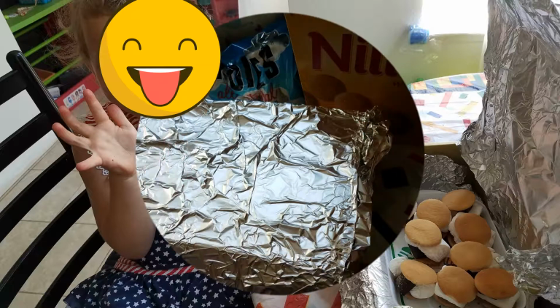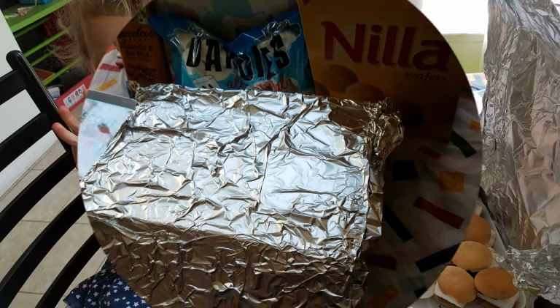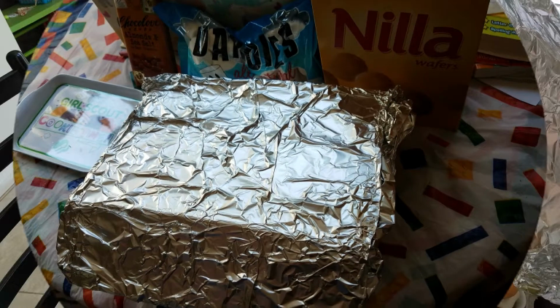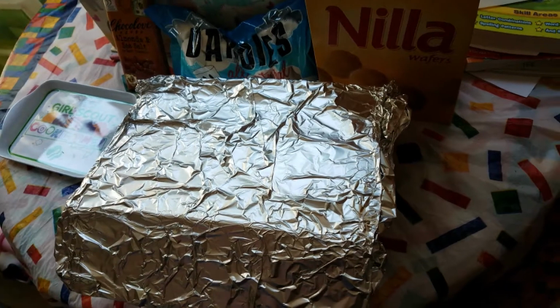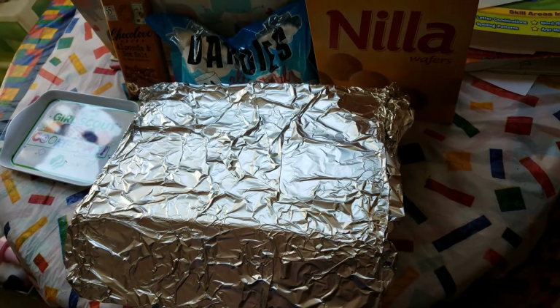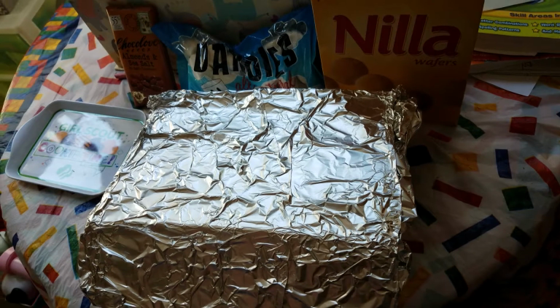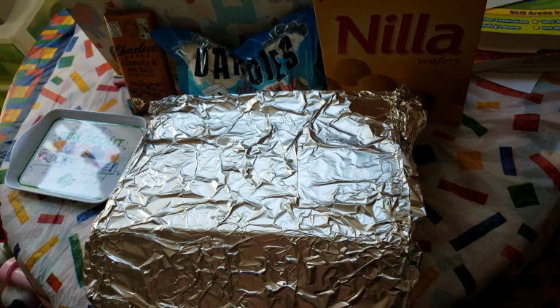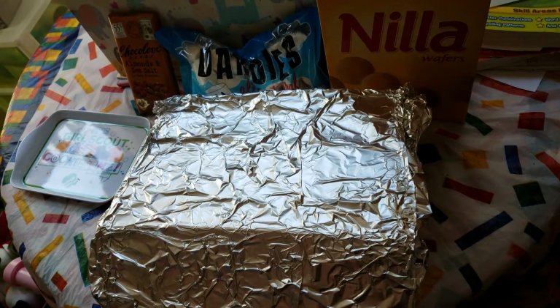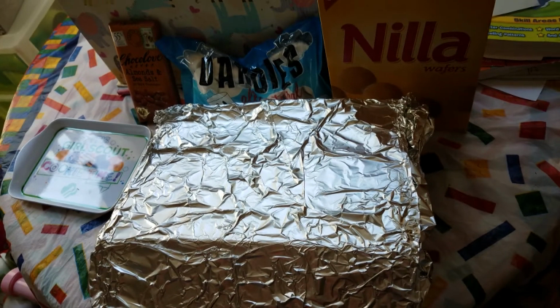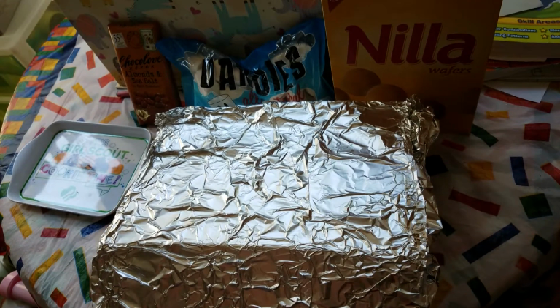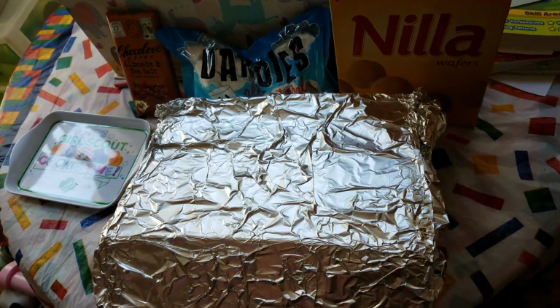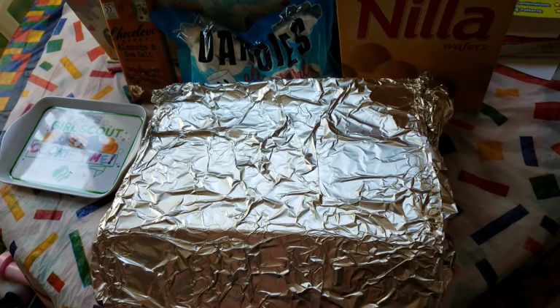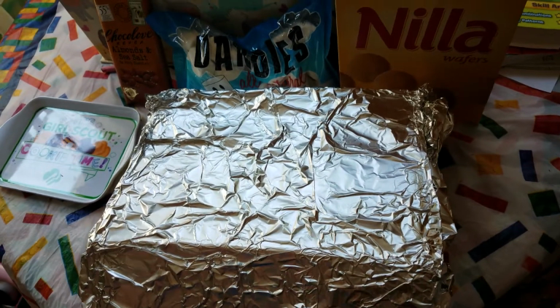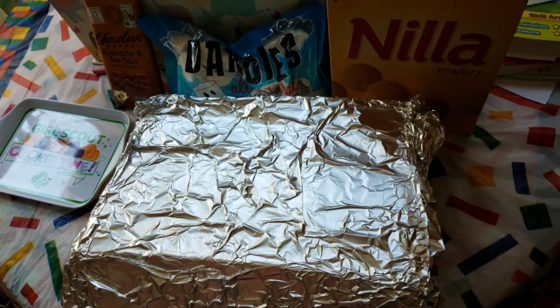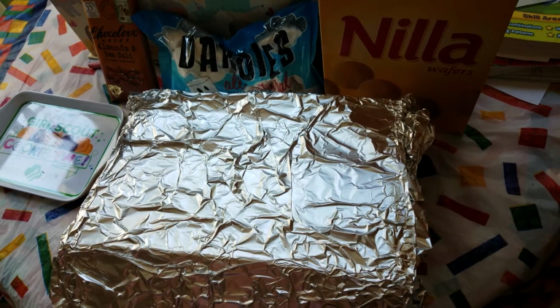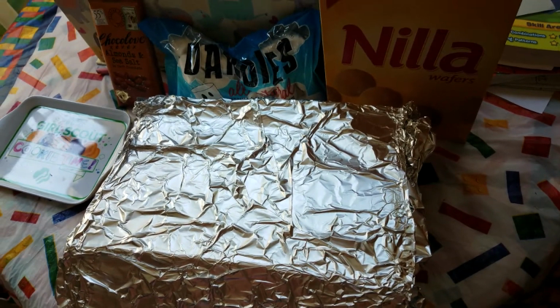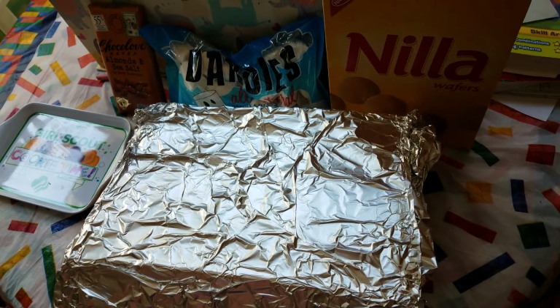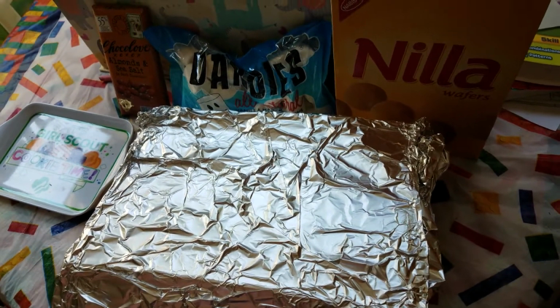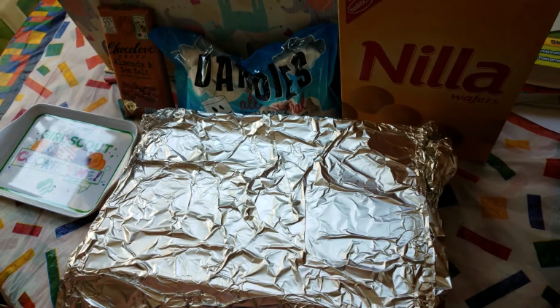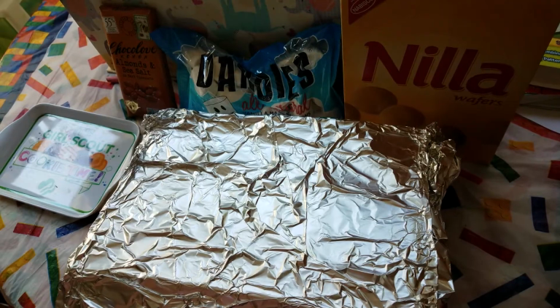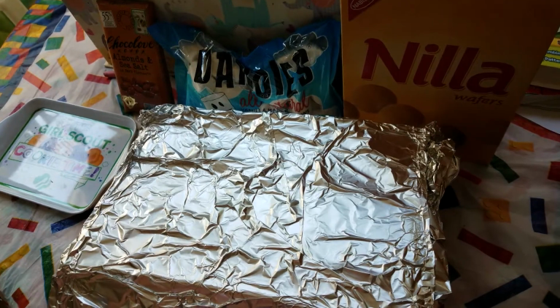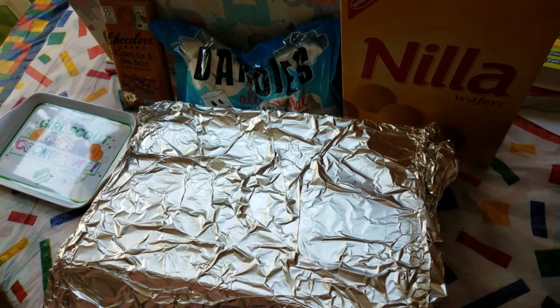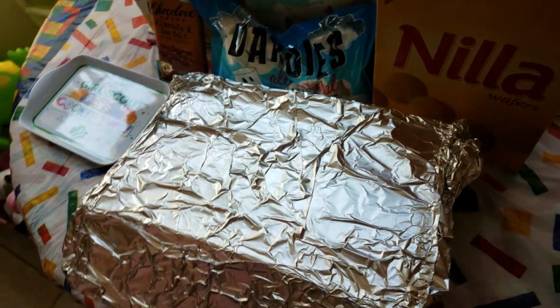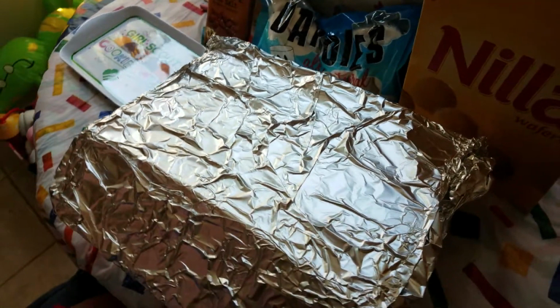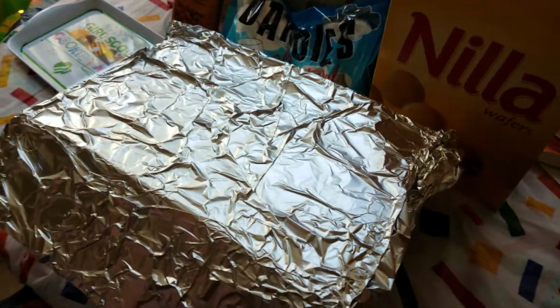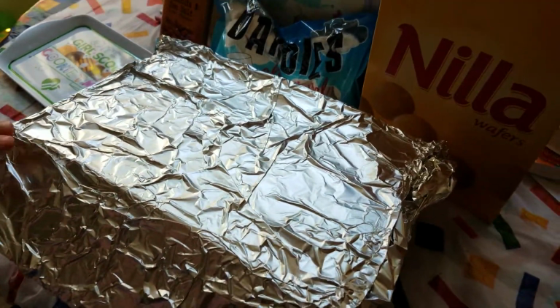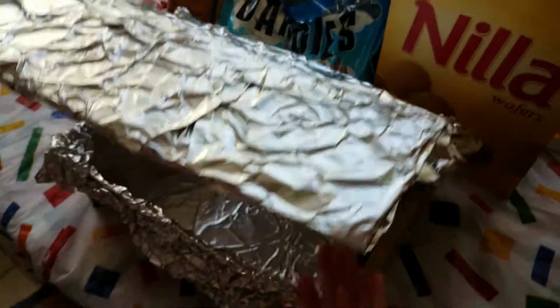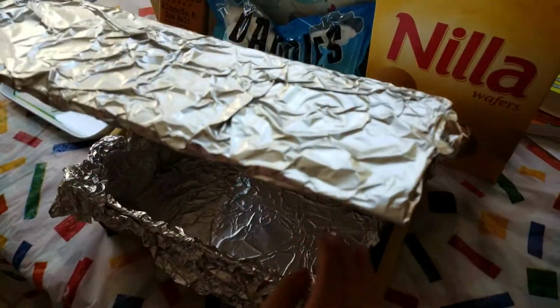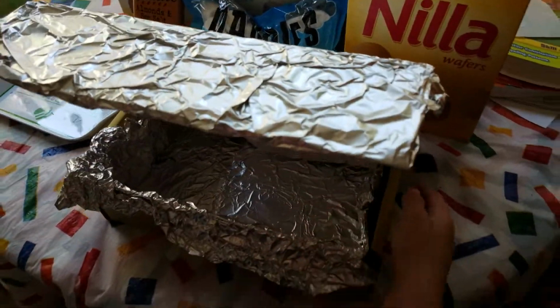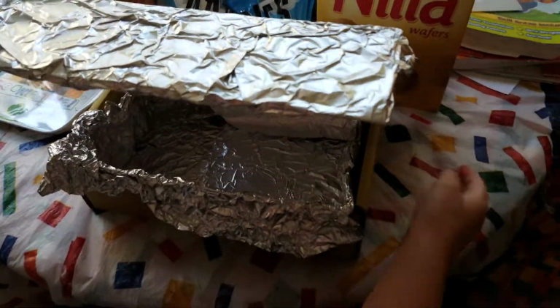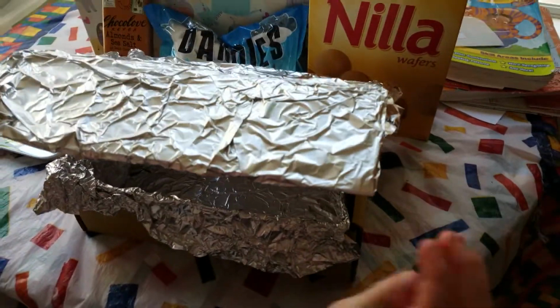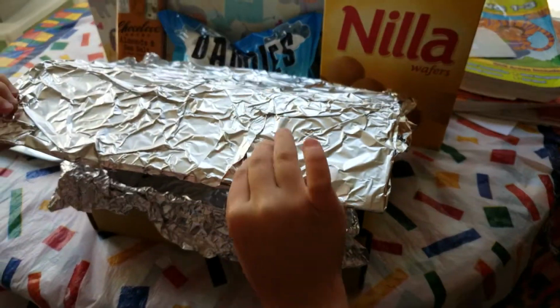How fun is it? Today is a special day — the 4th of July — and I'm going to make s'mores! So I made this oven. It's a craft box with foil.